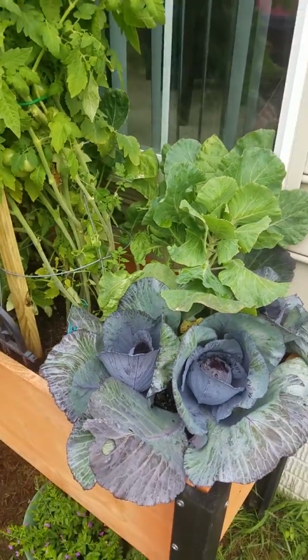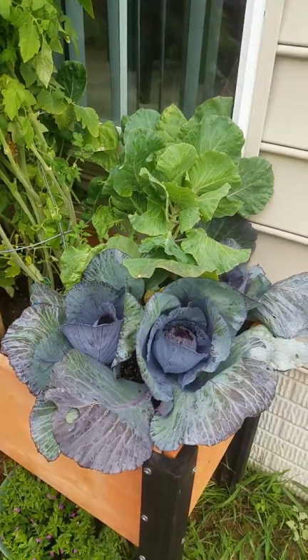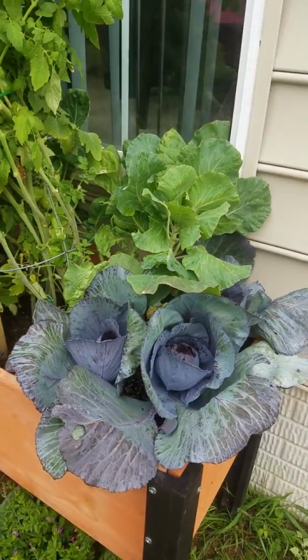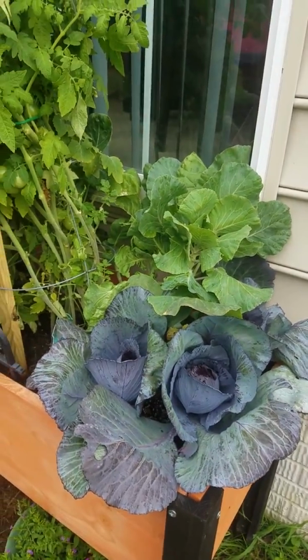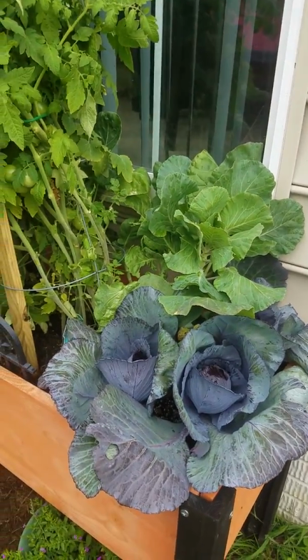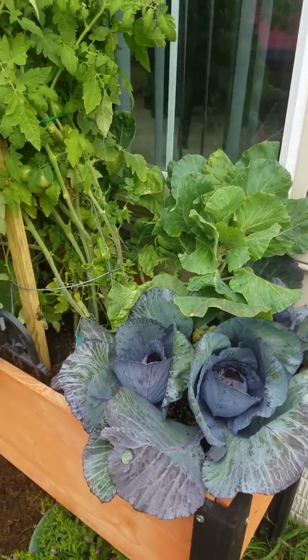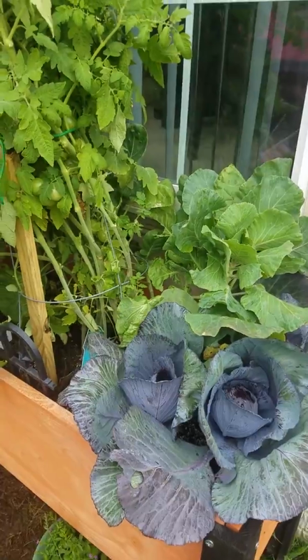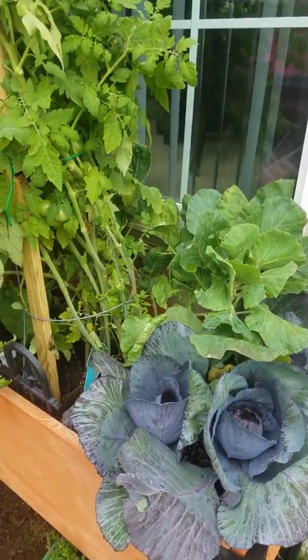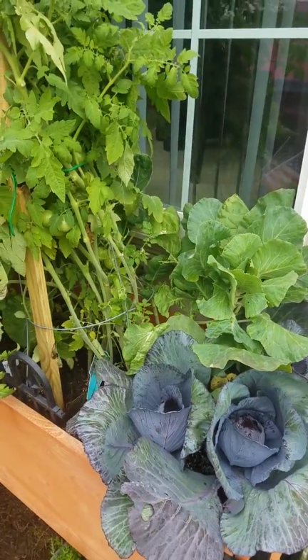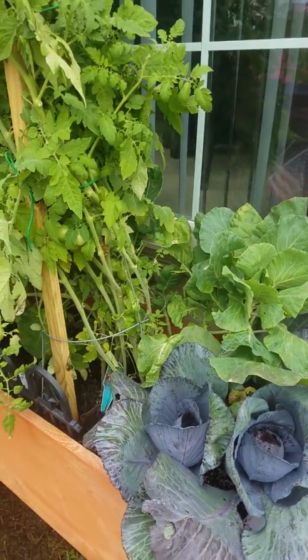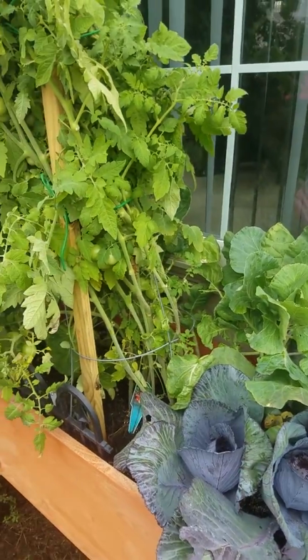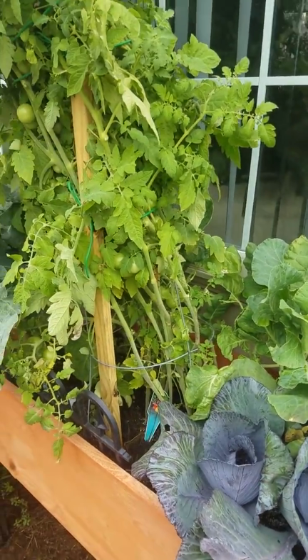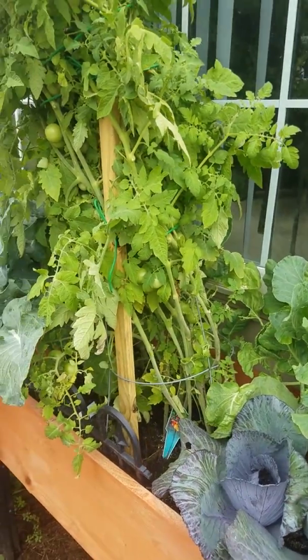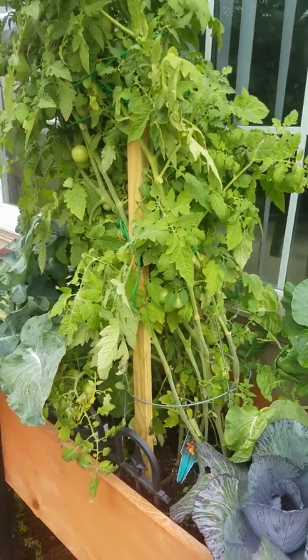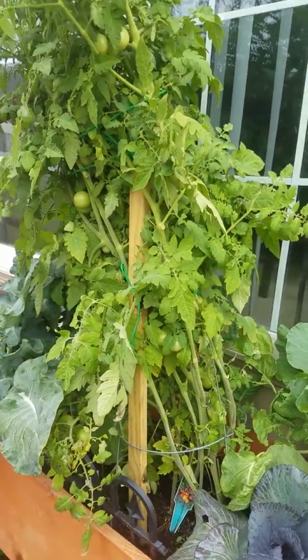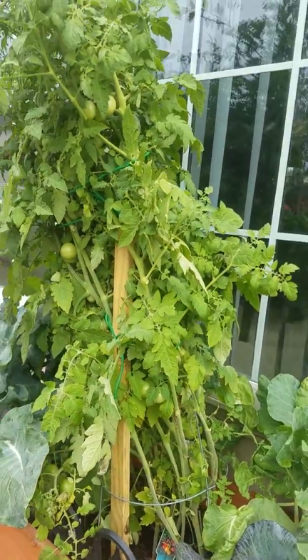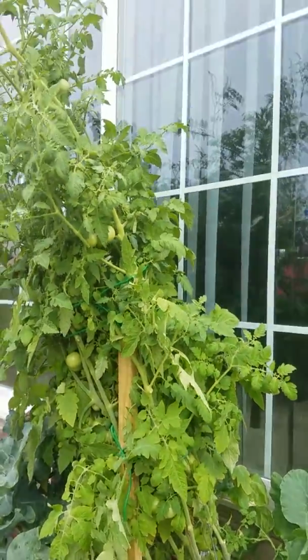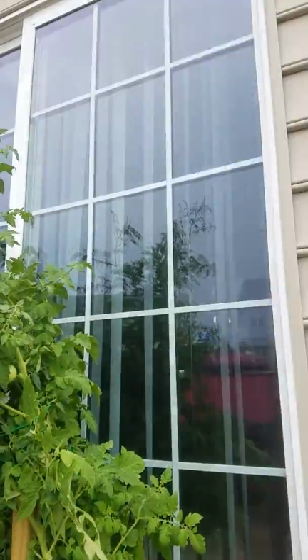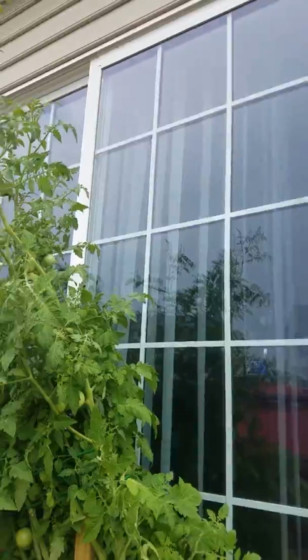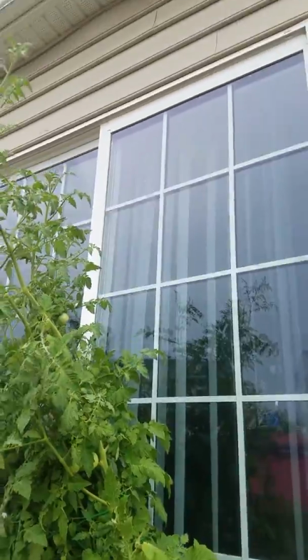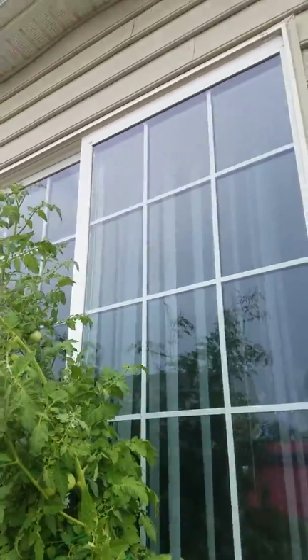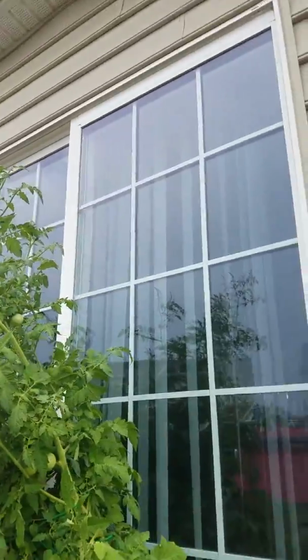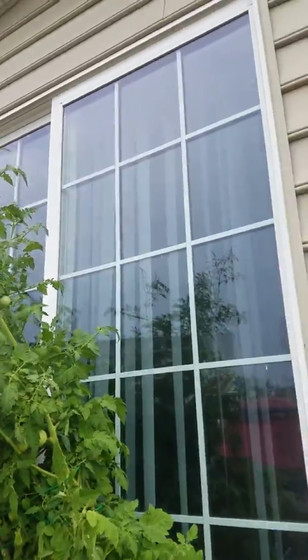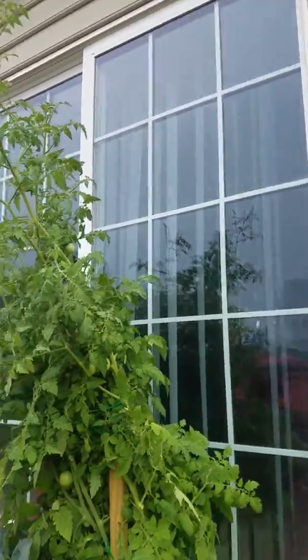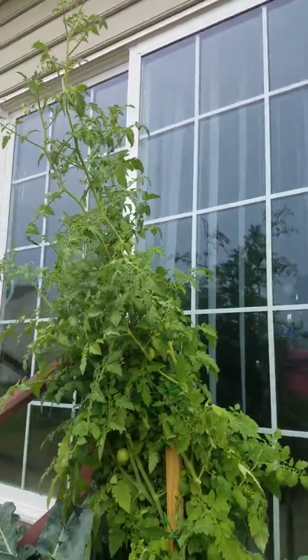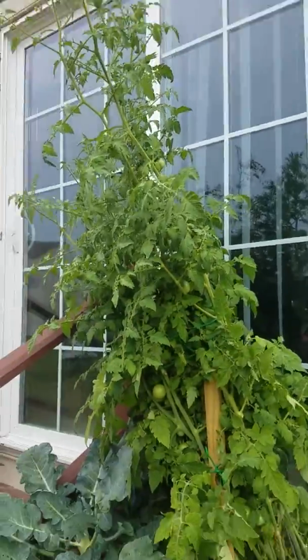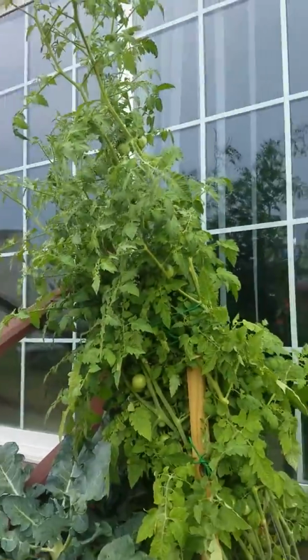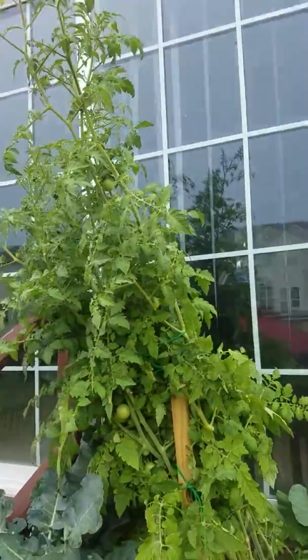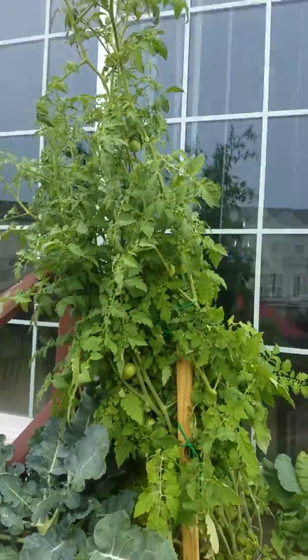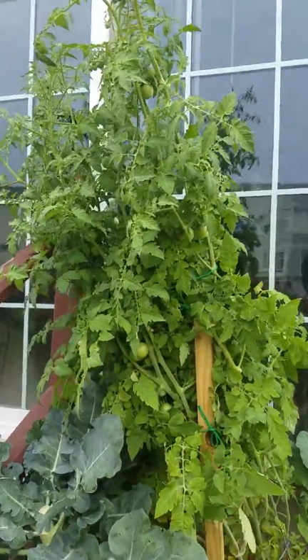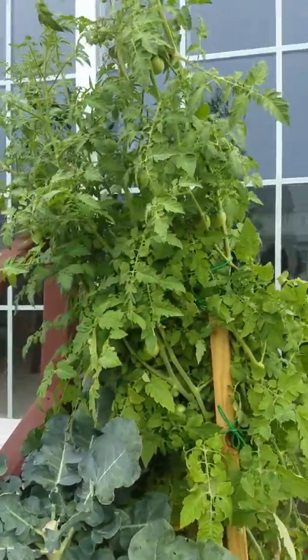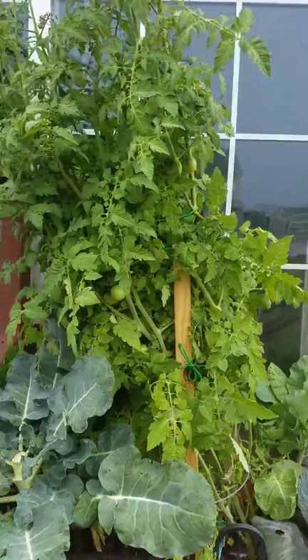This is my garden bed. These are my tomatoes falling over. I have to fix them some kind of way.